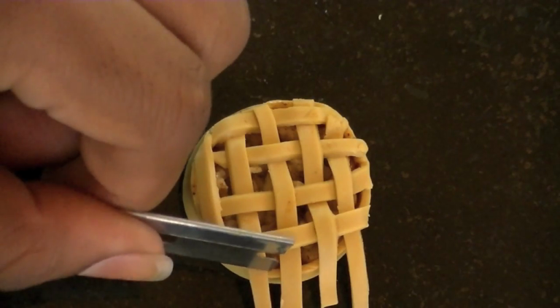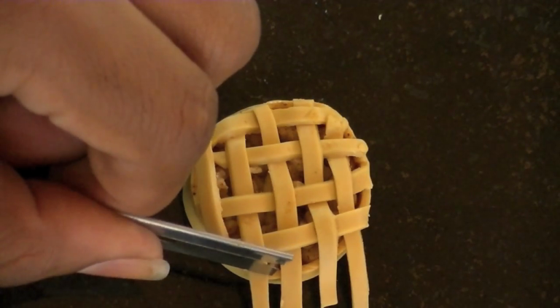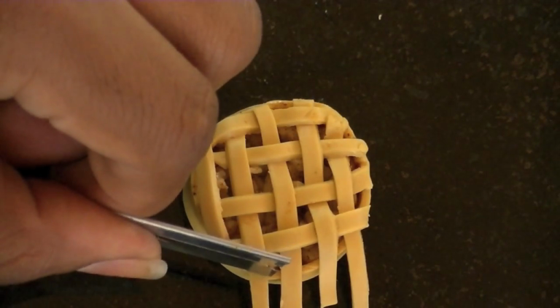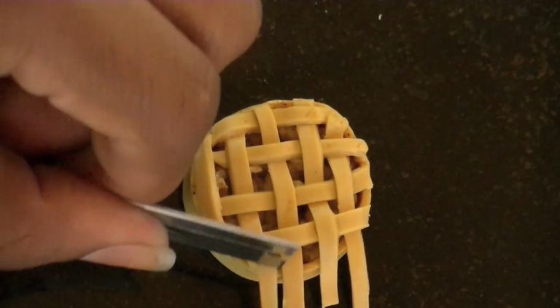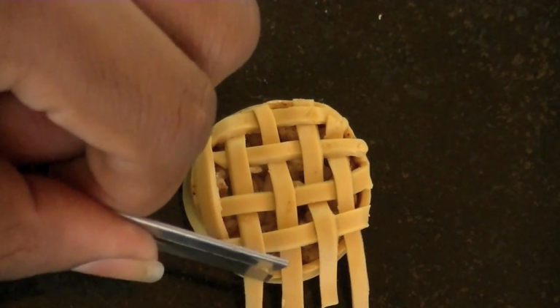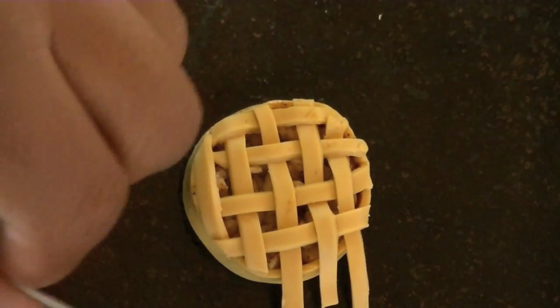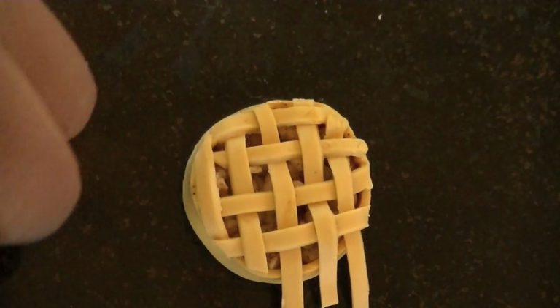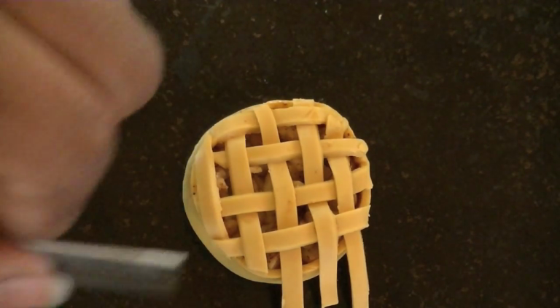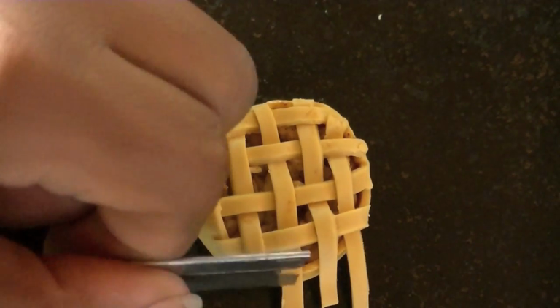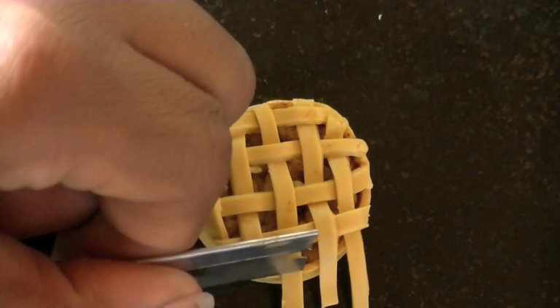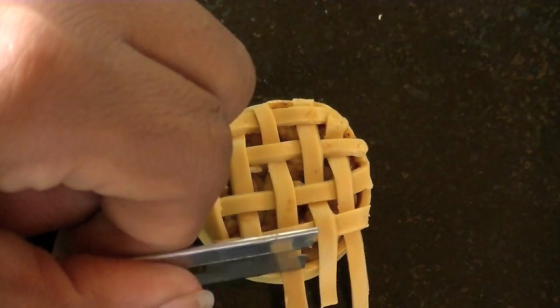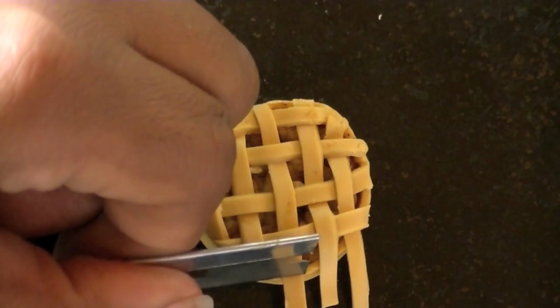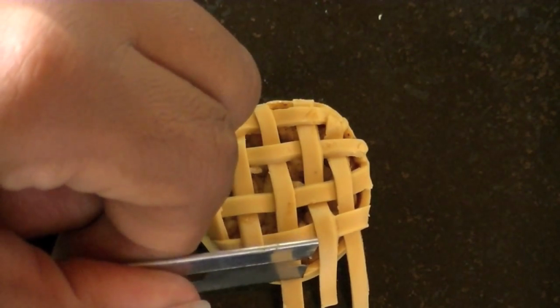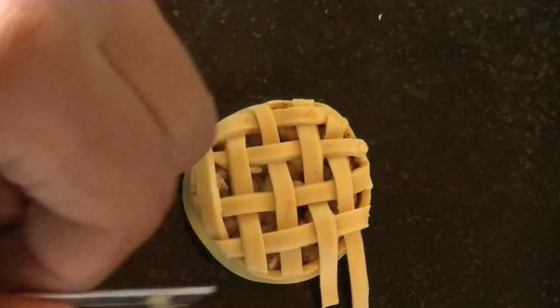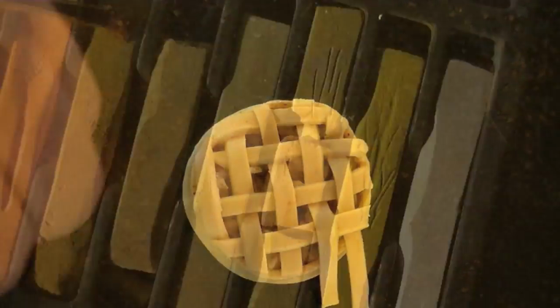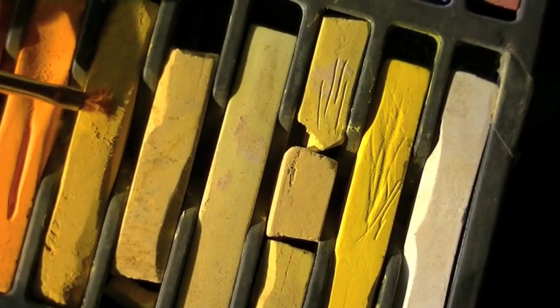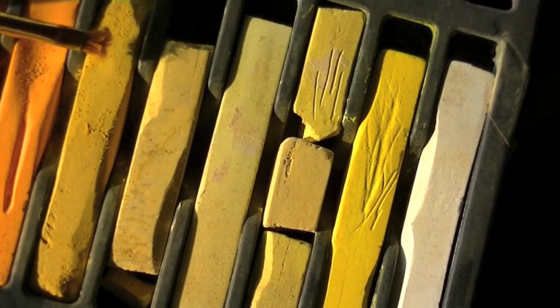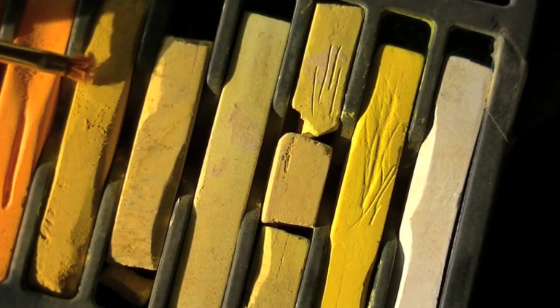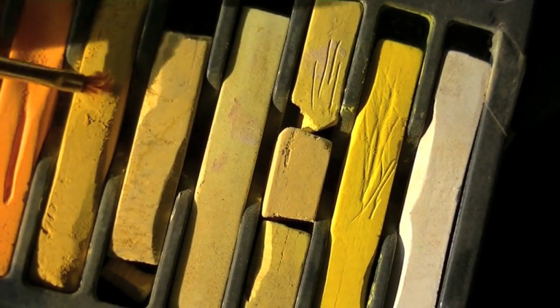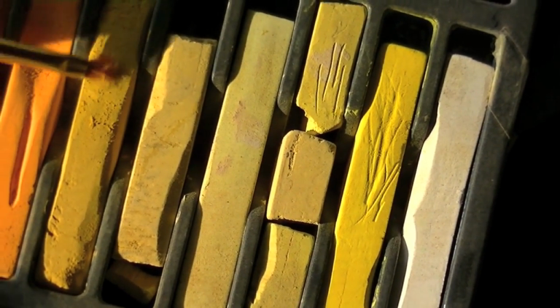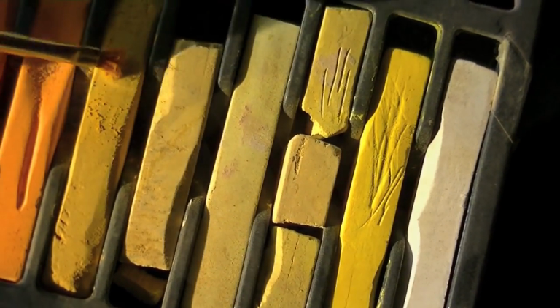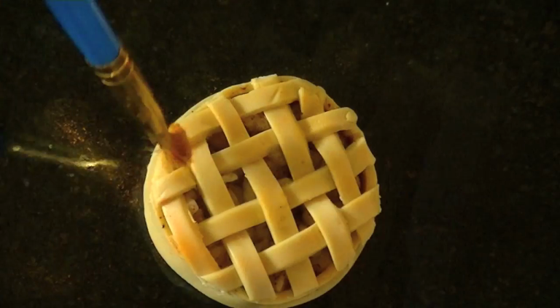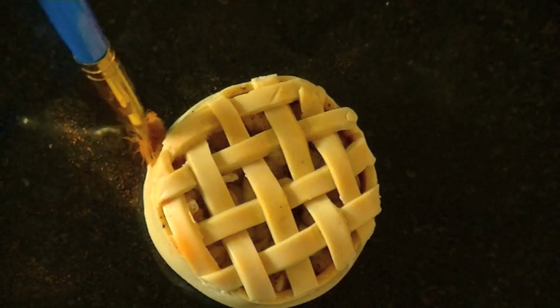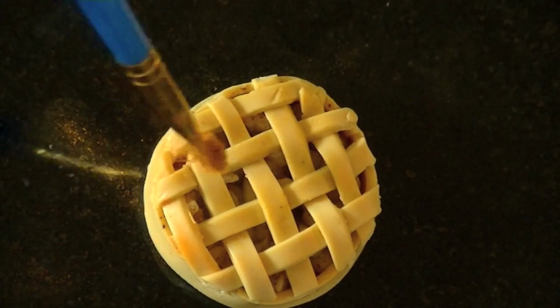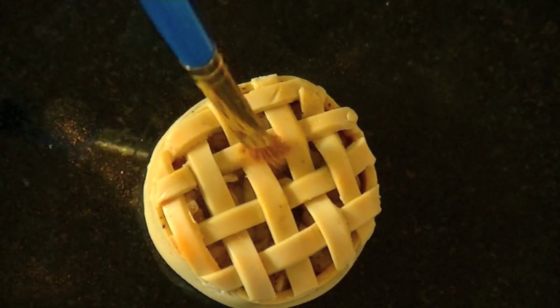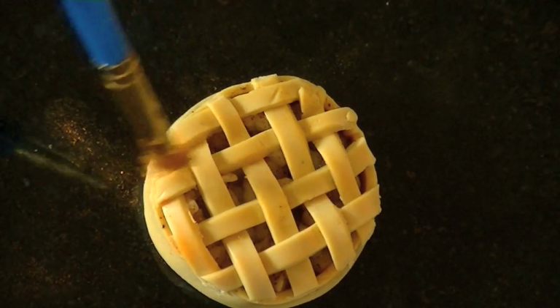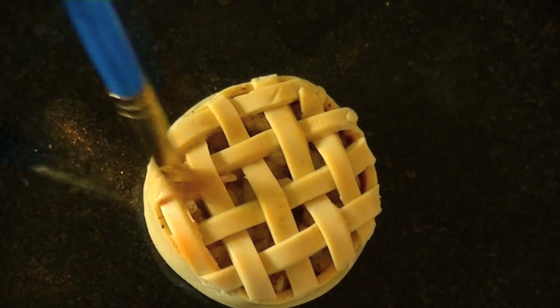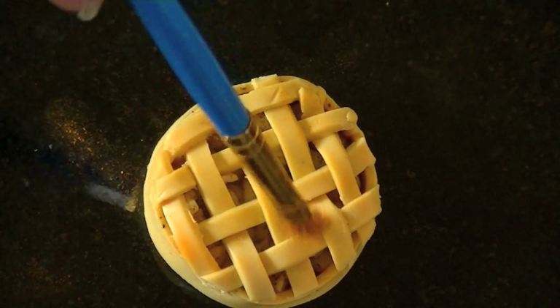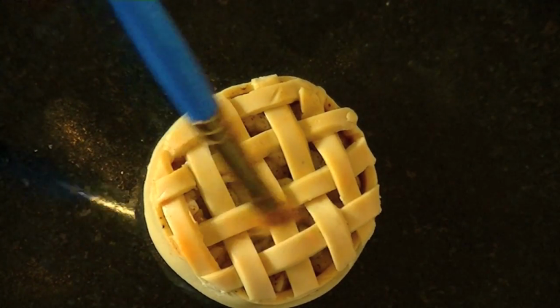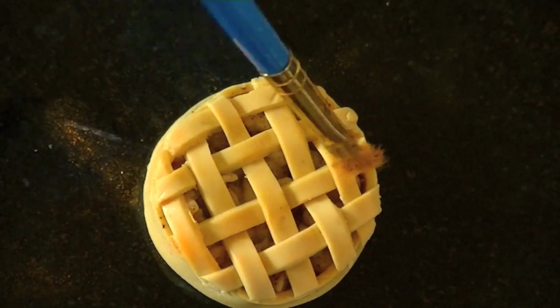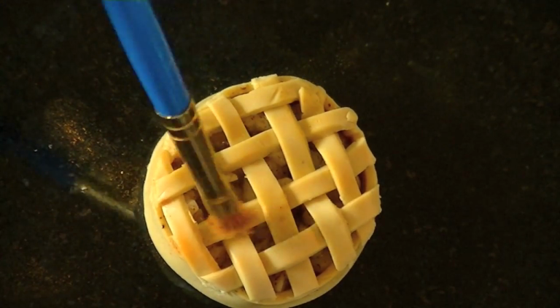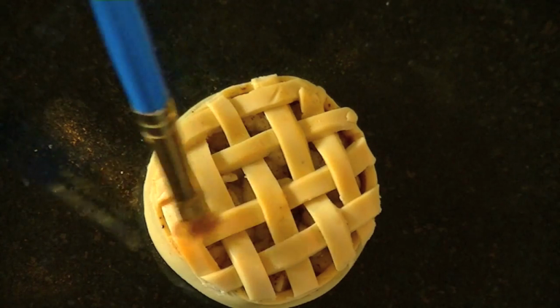You can use a blade to trim off the excess. And I used yellow, brown, and orange chalk to color the top of it to make it look like it was baked.